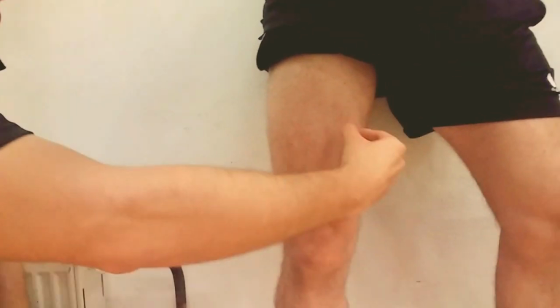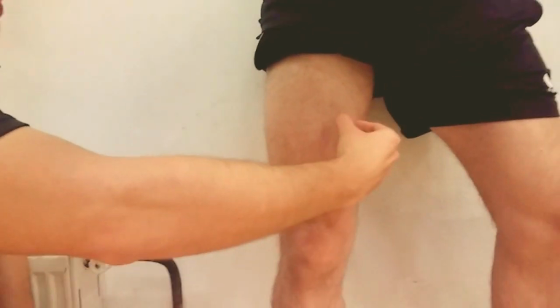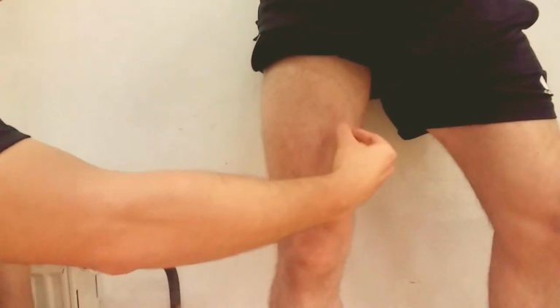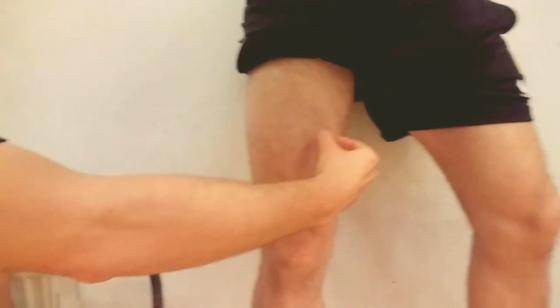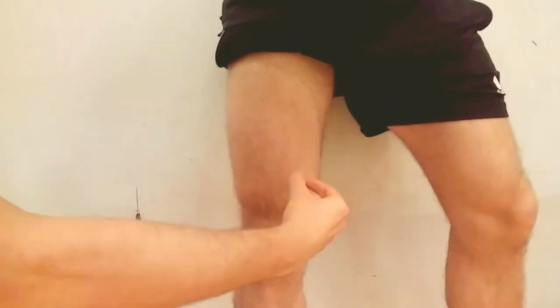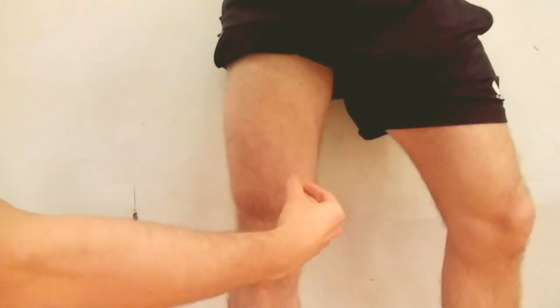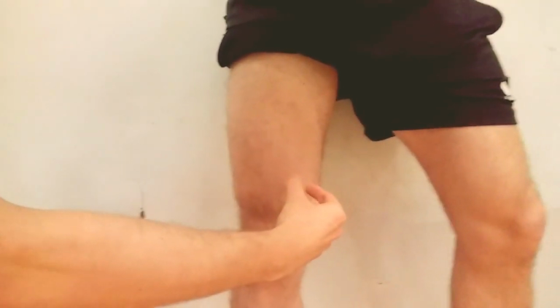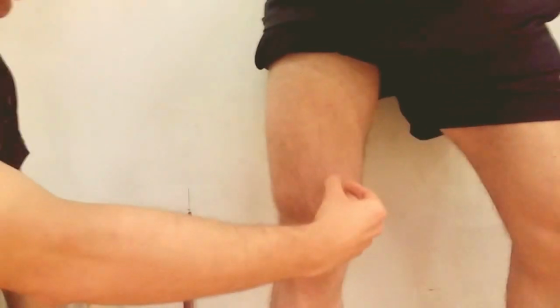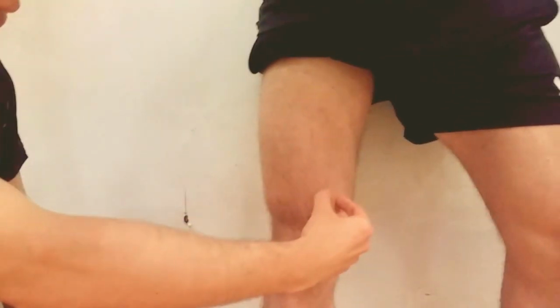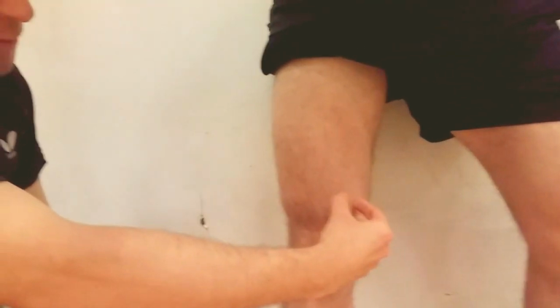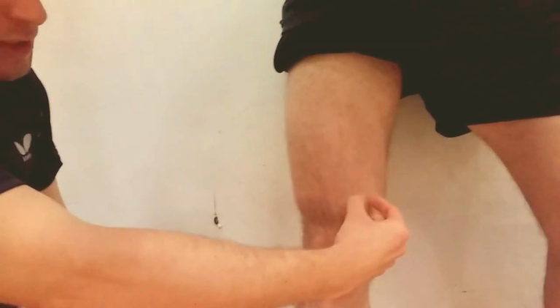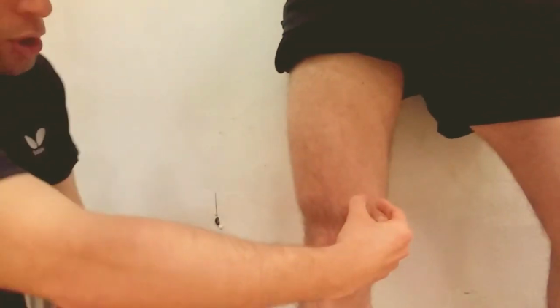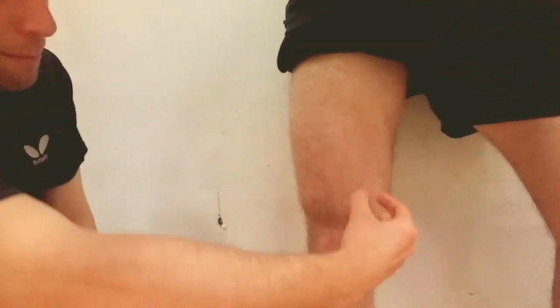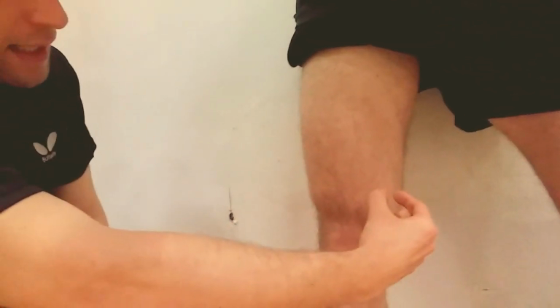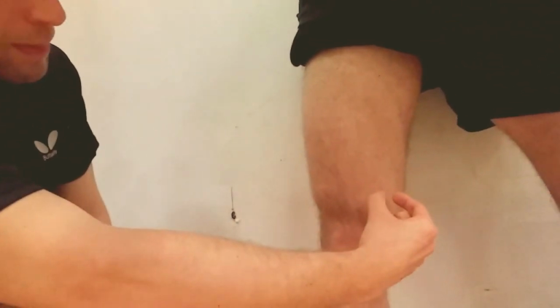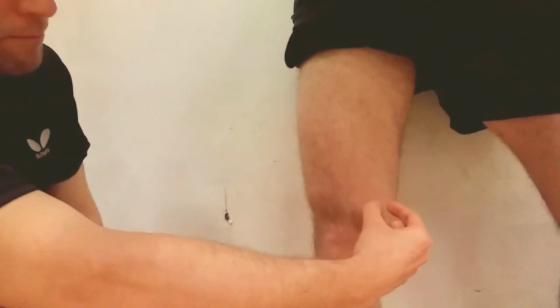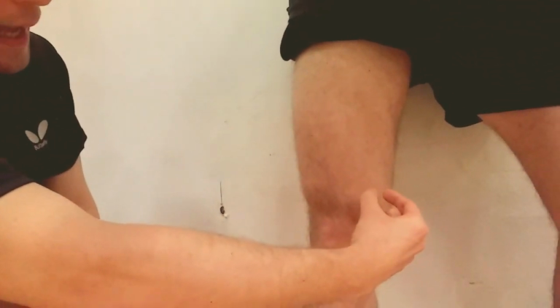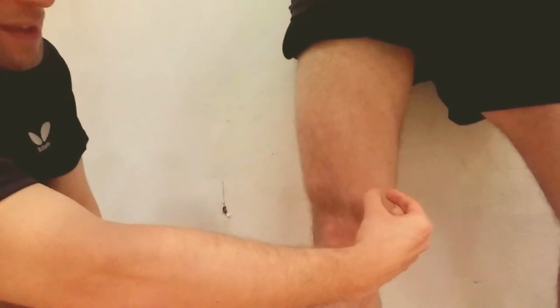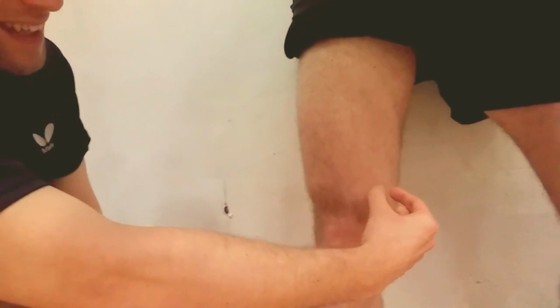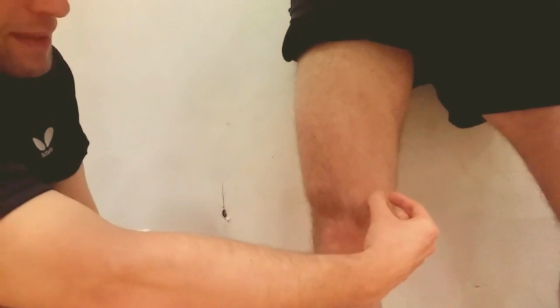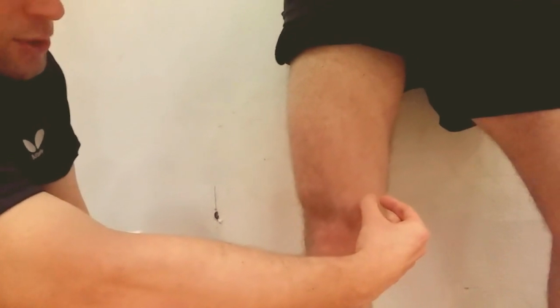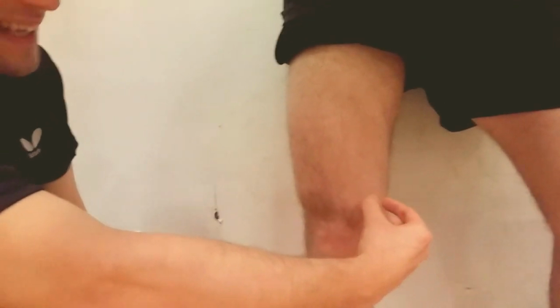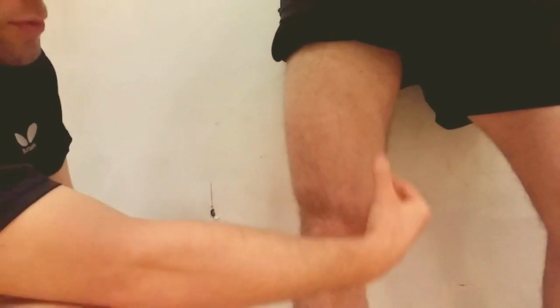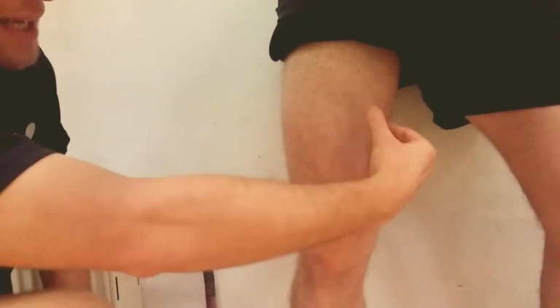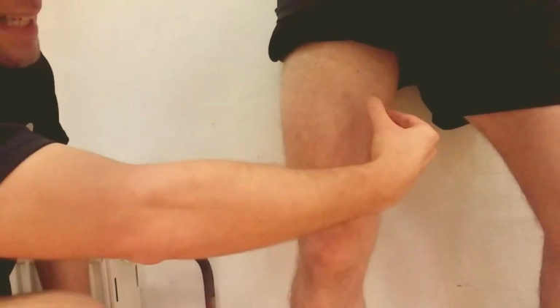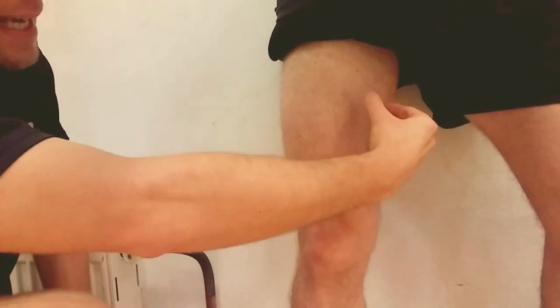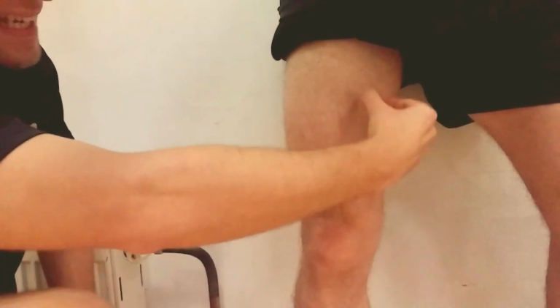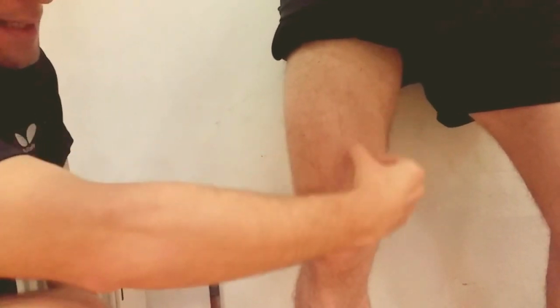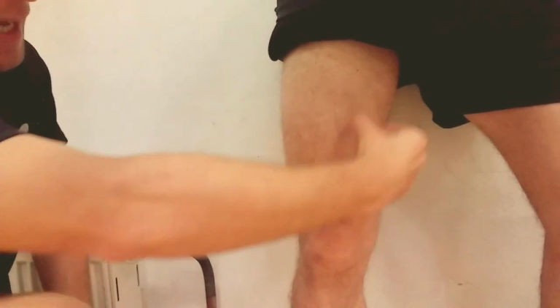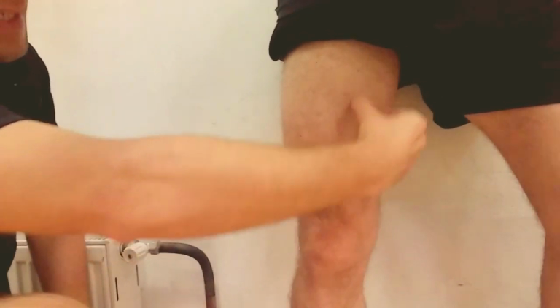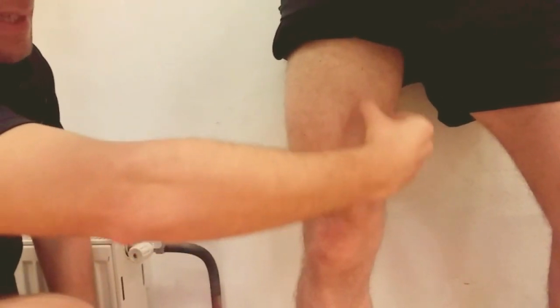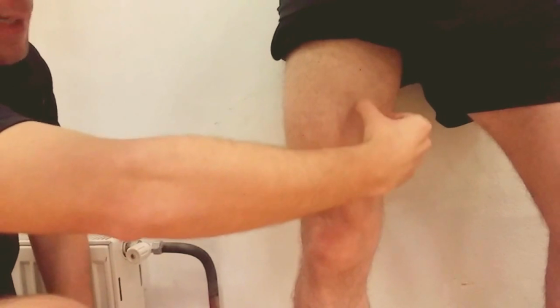On the medial aspect, we have vastus medialis and vastus medialis oblique. Vastus medialis oblique originates from the adductor magnus.